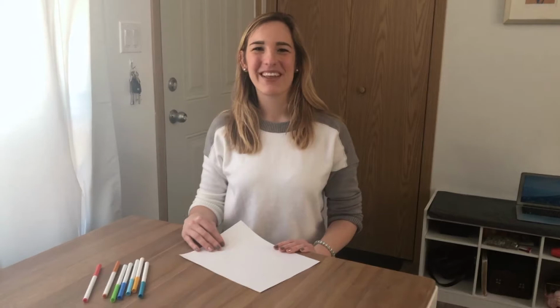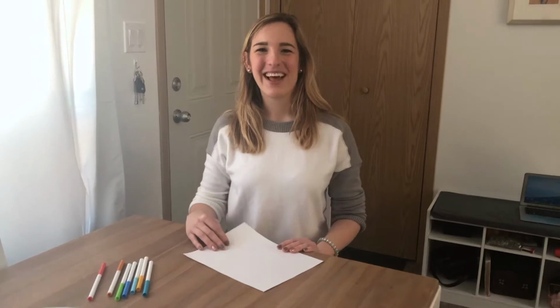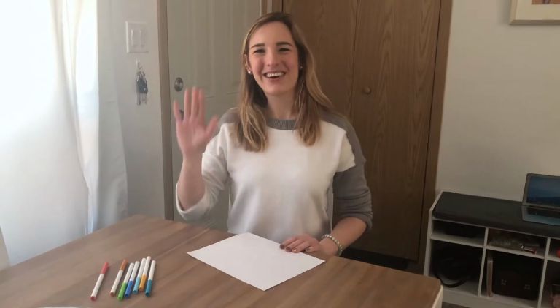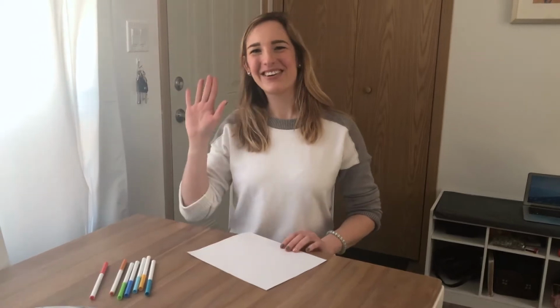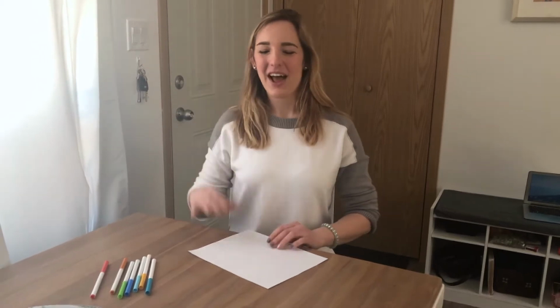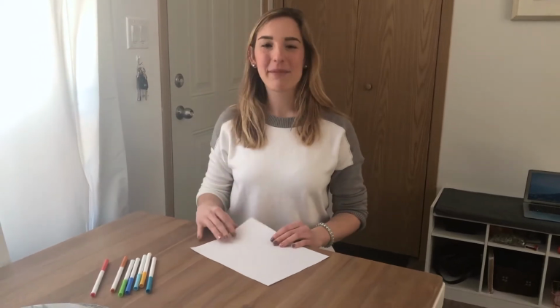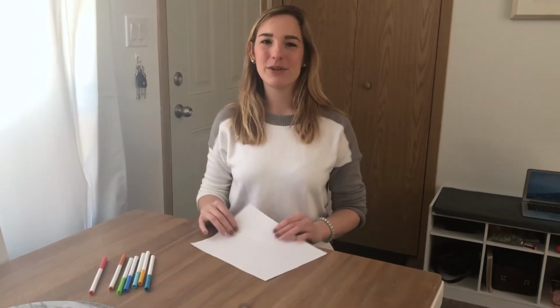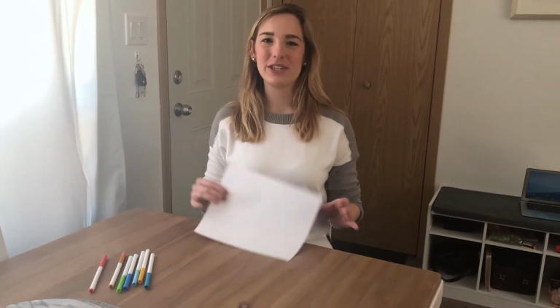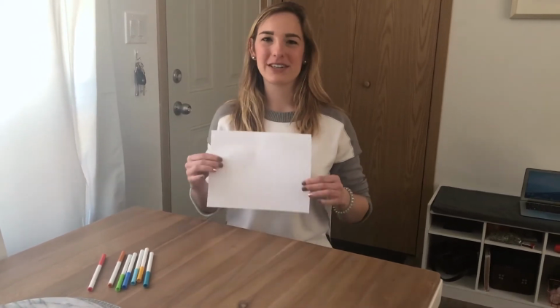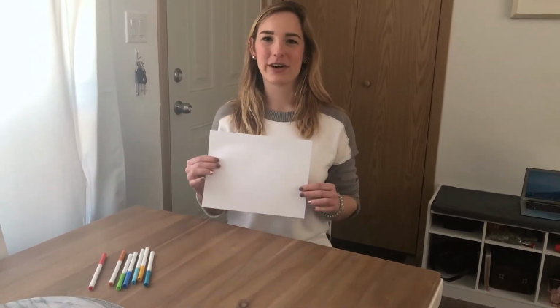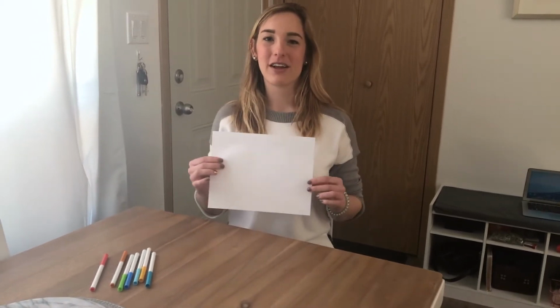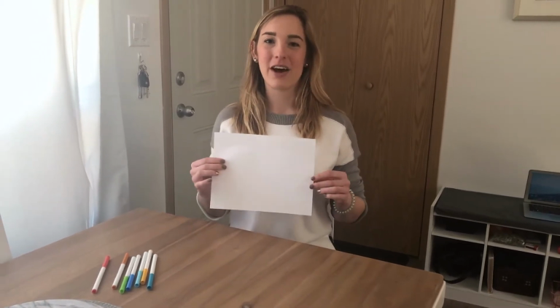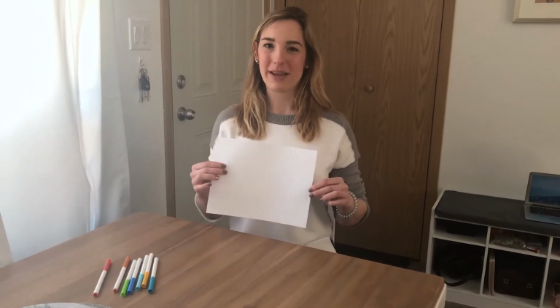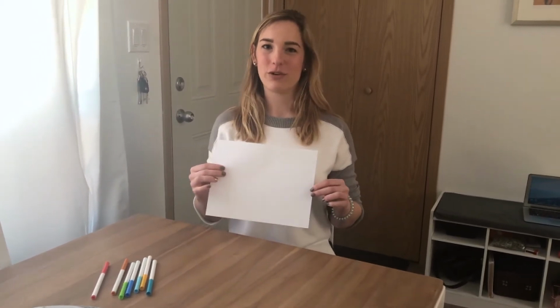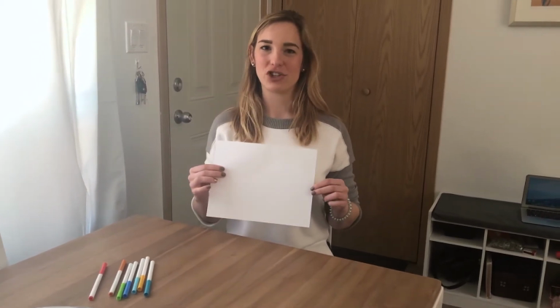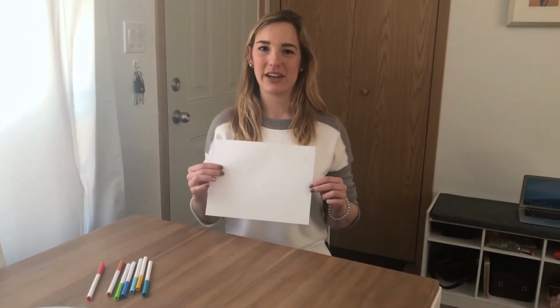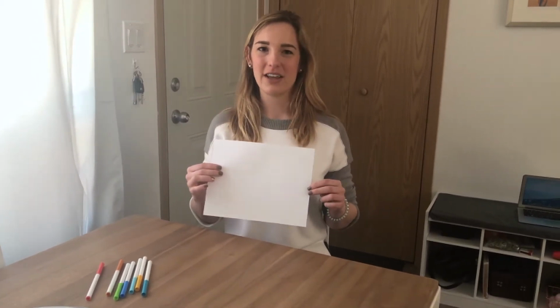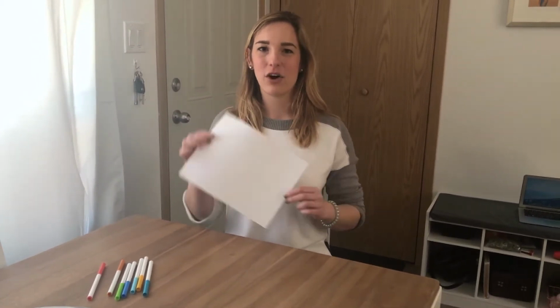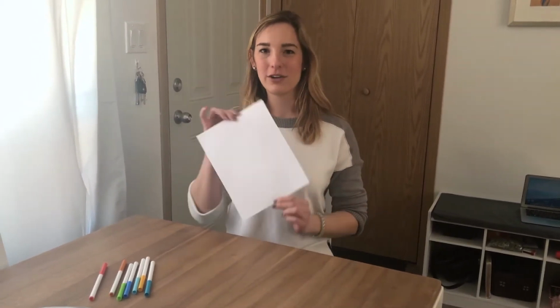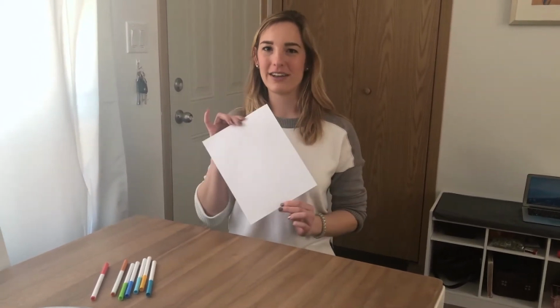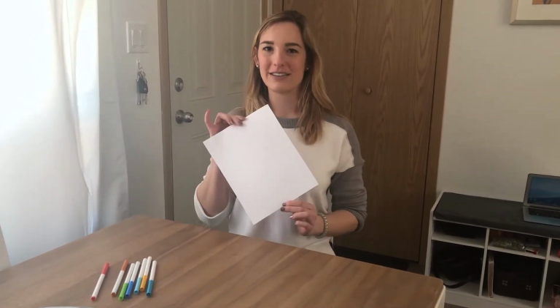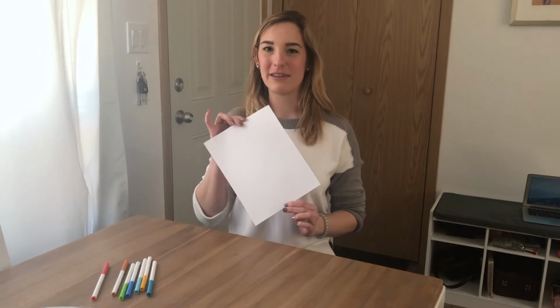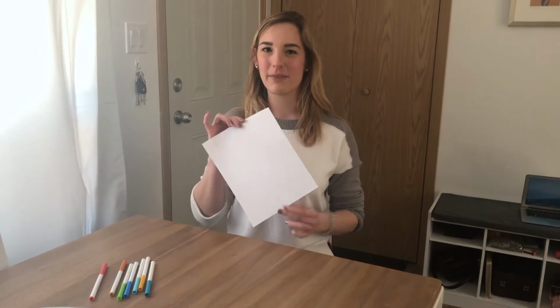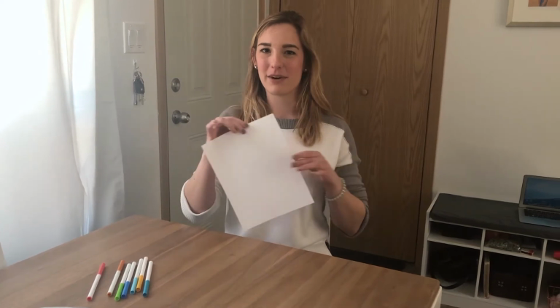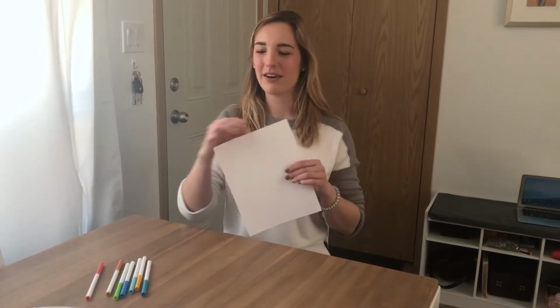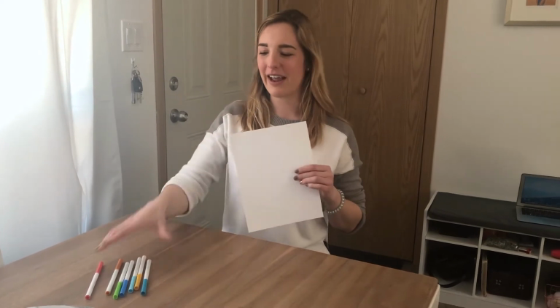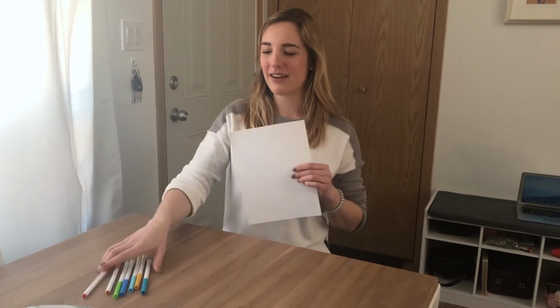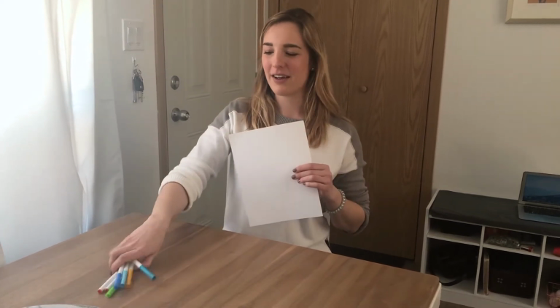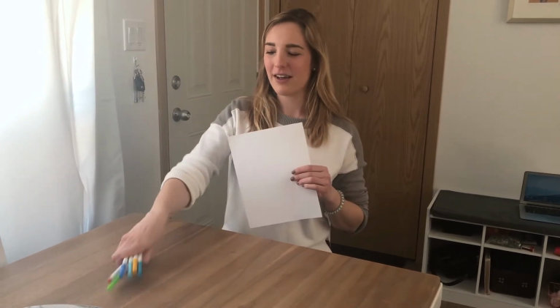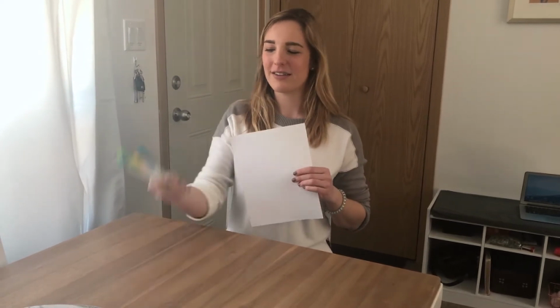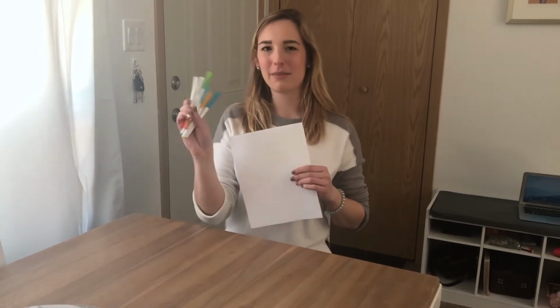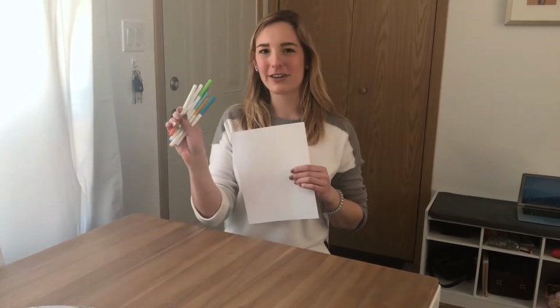Hello! I'm going to be doing a tutorial on how to make a cootie catcher today and all you need is a piece of paper and some markers.